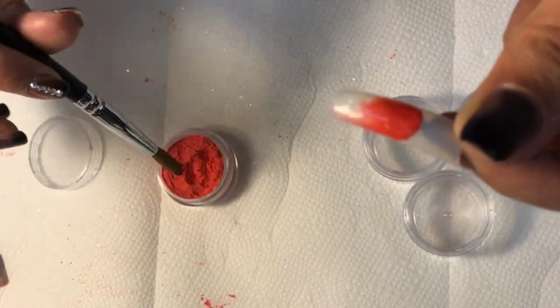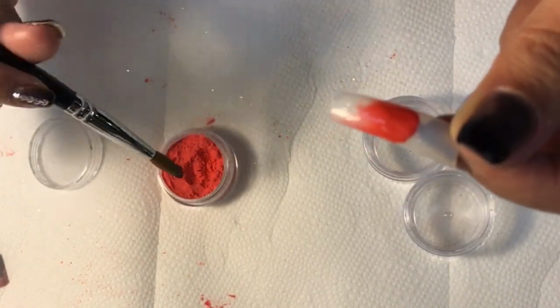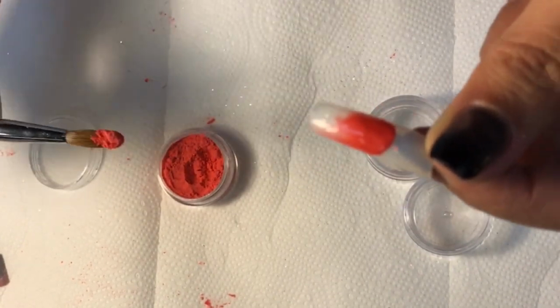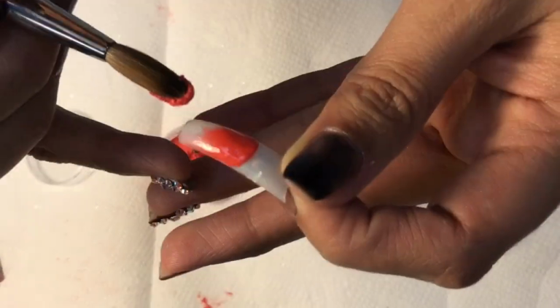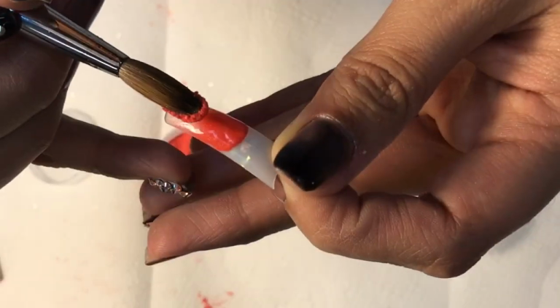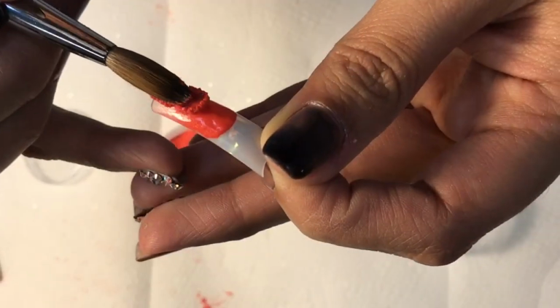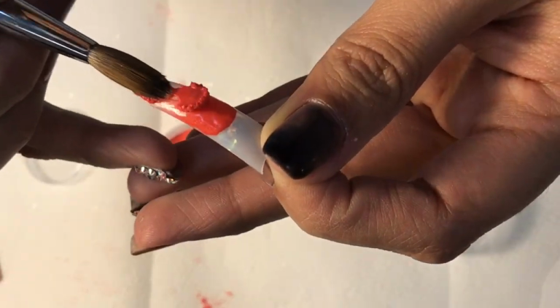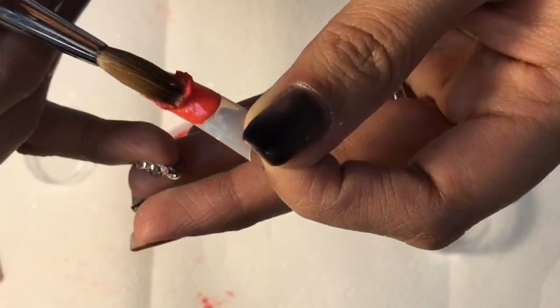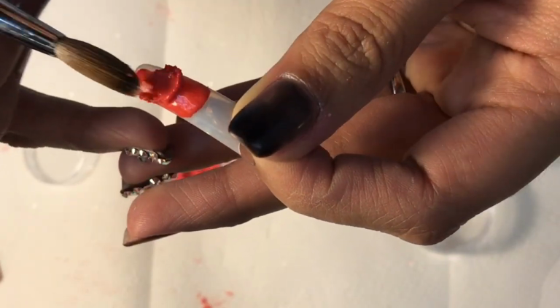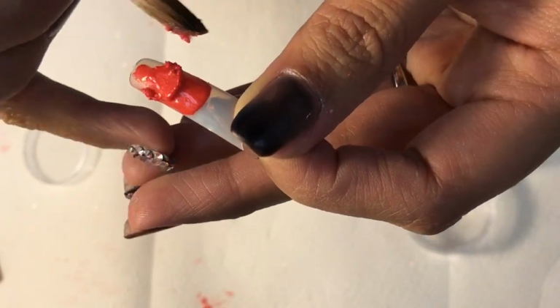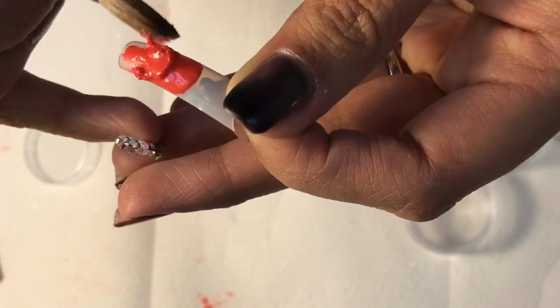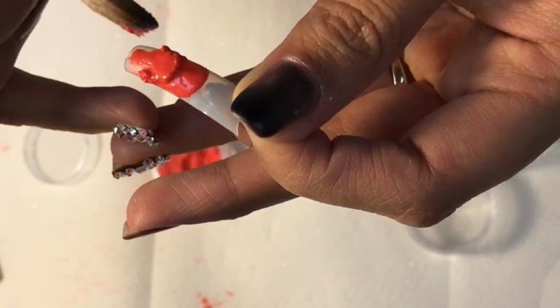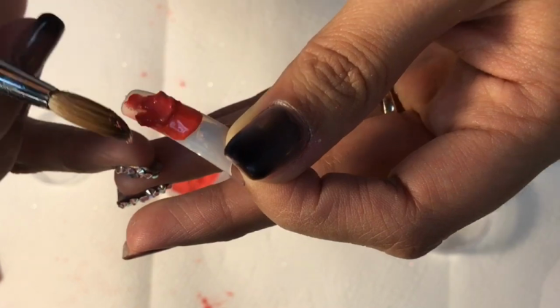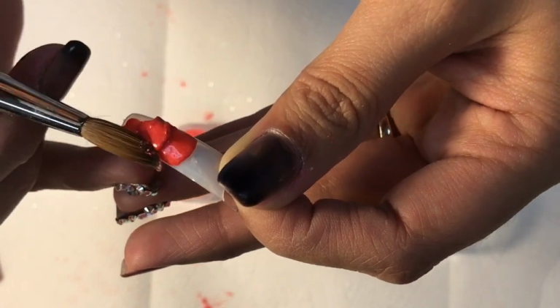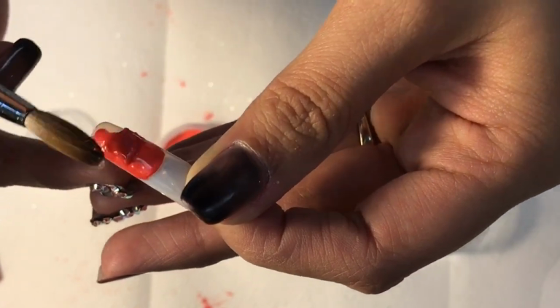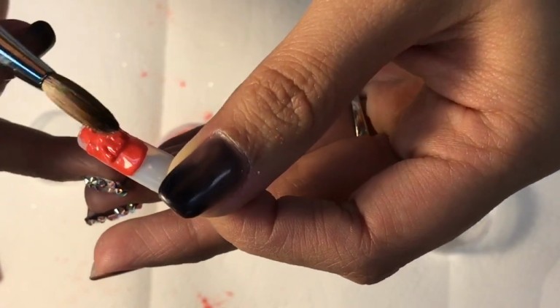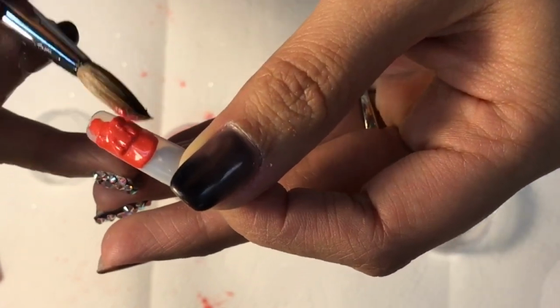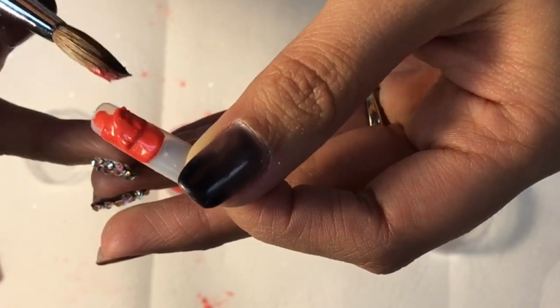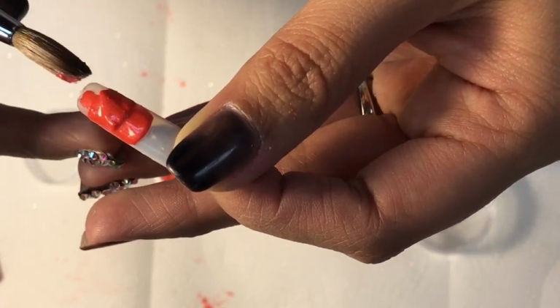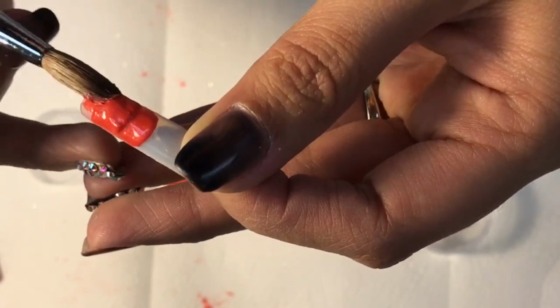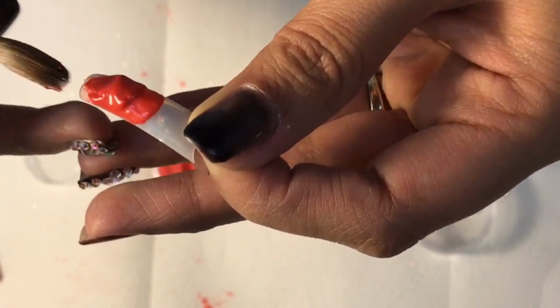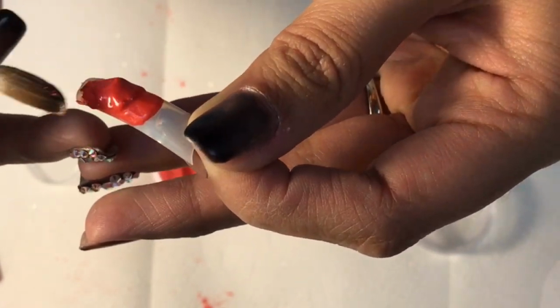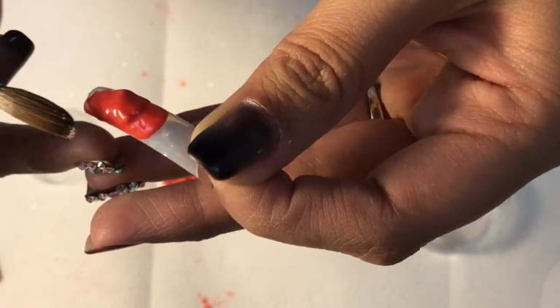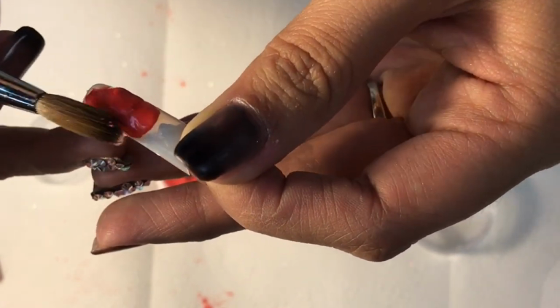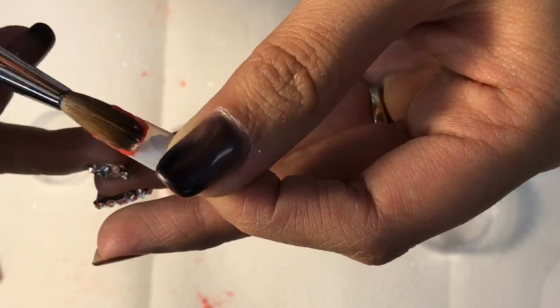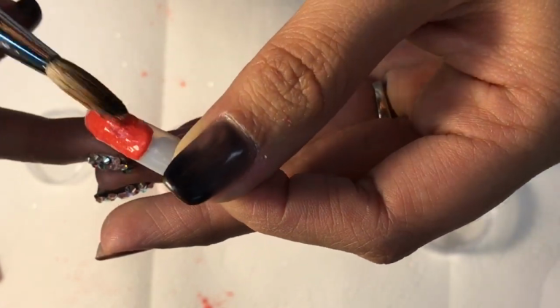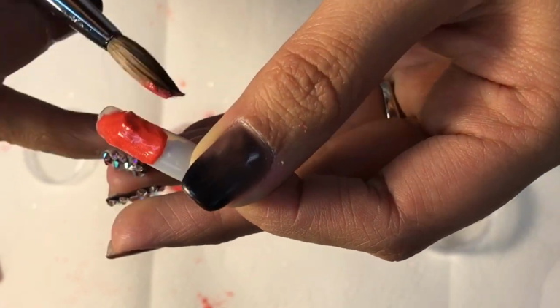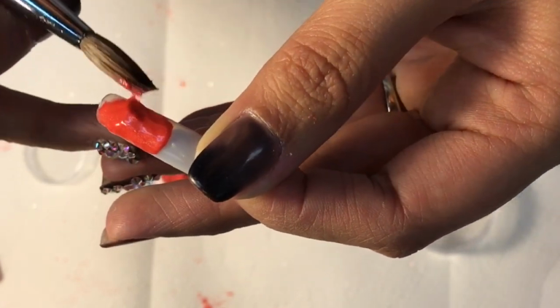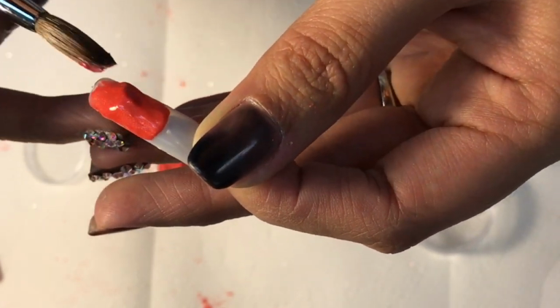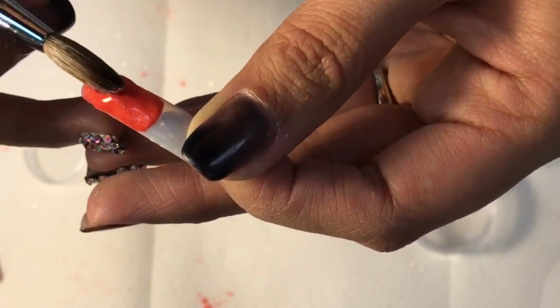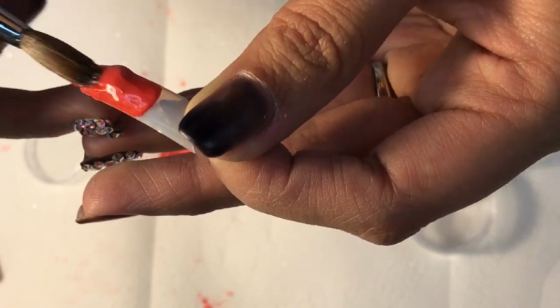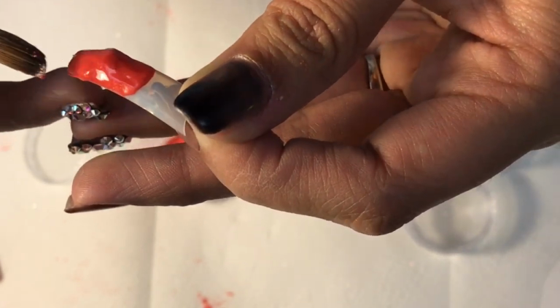The color the camera is capturing is exactly the color that it looks in person. For some reason — most likely bad lighting — the final video clip and pictures look a little bit darker.